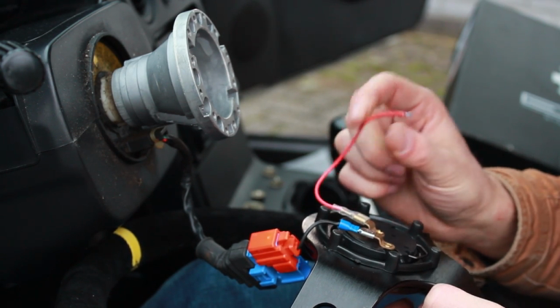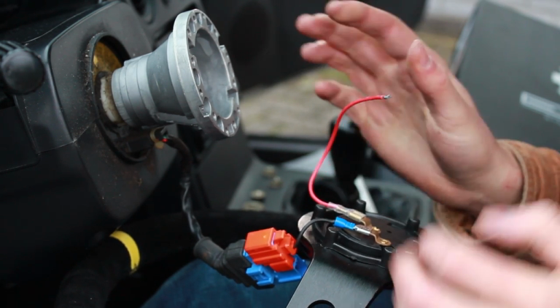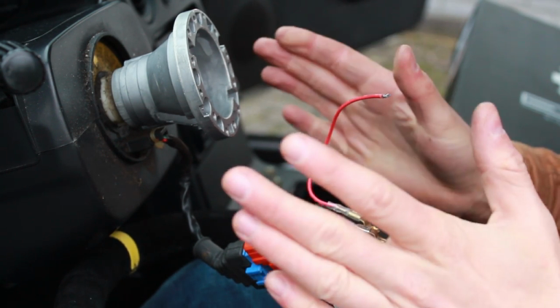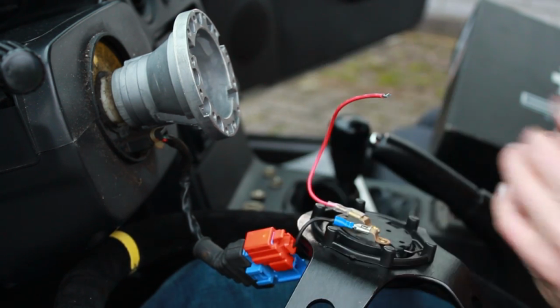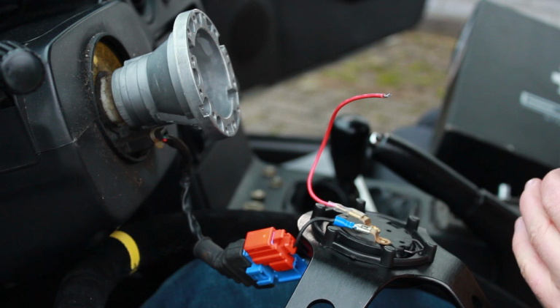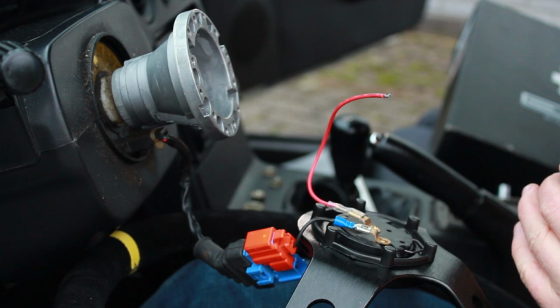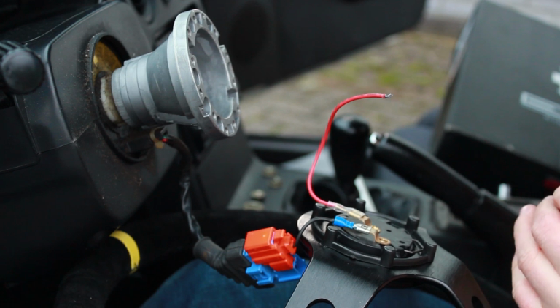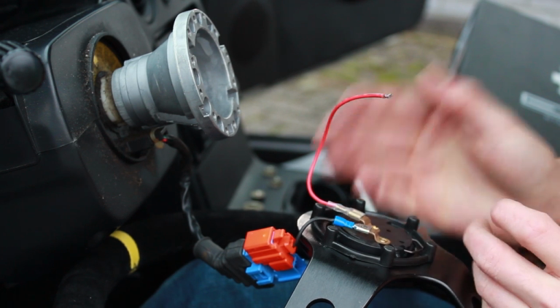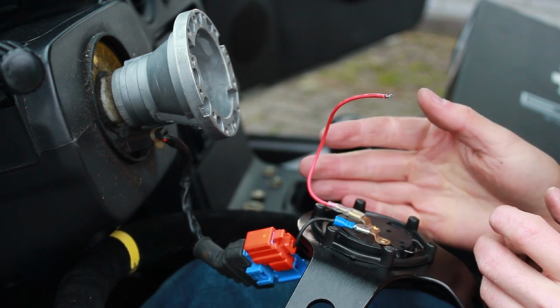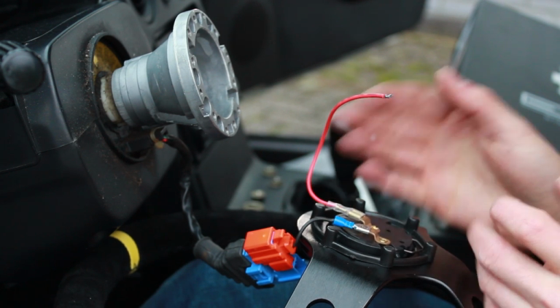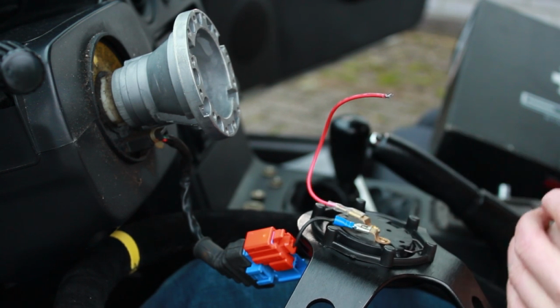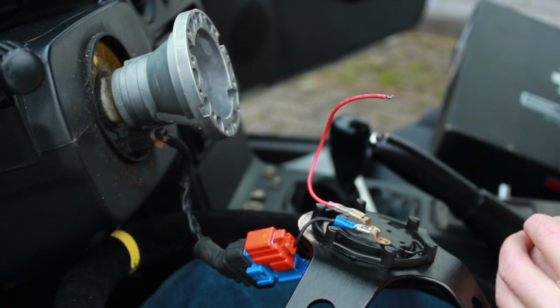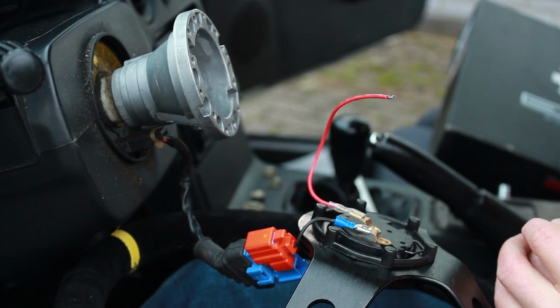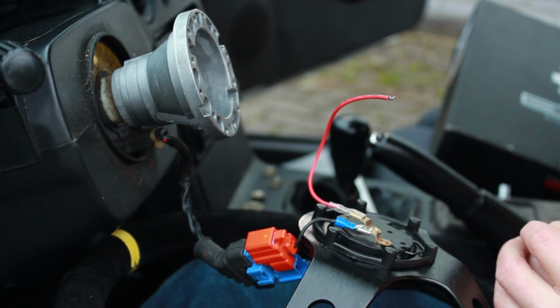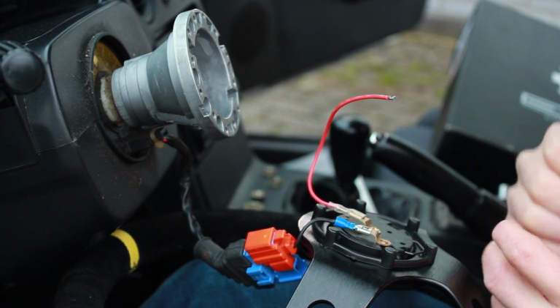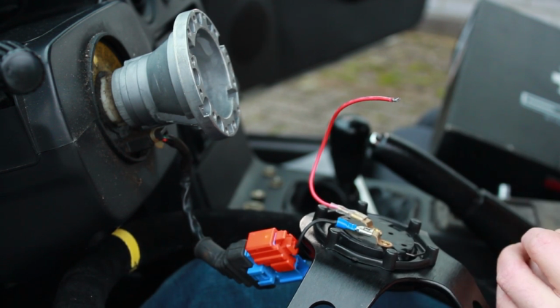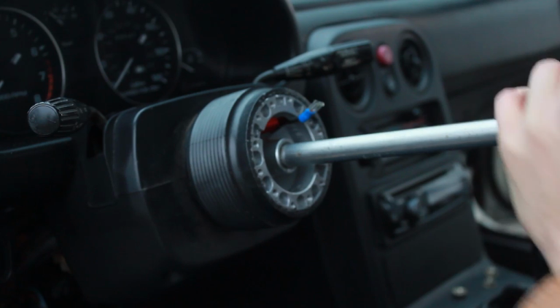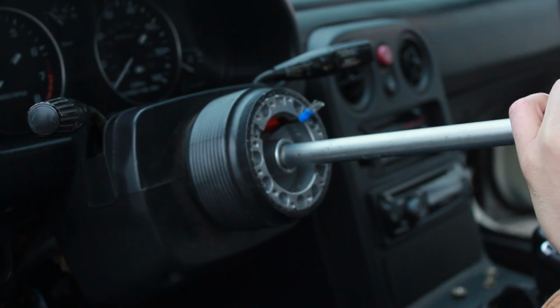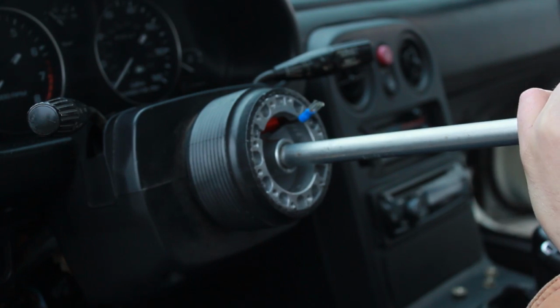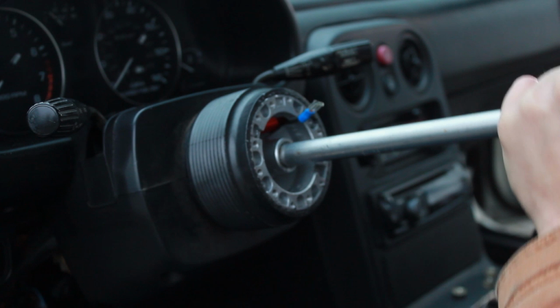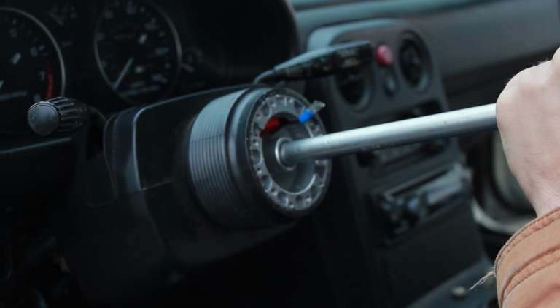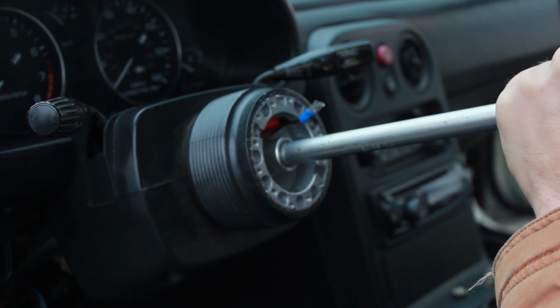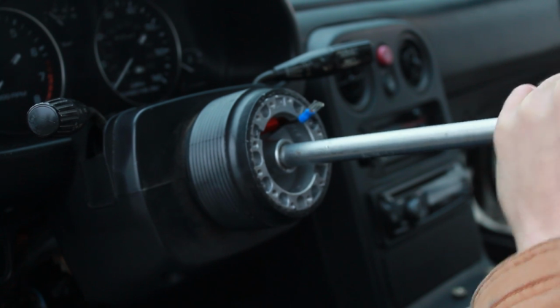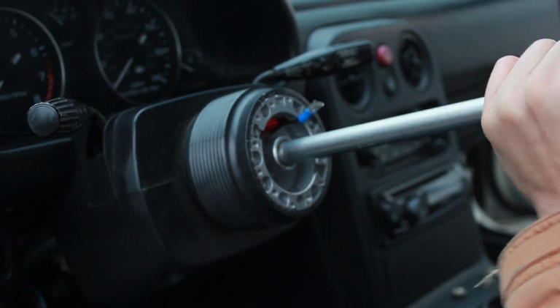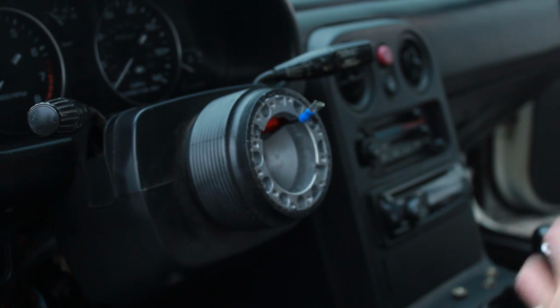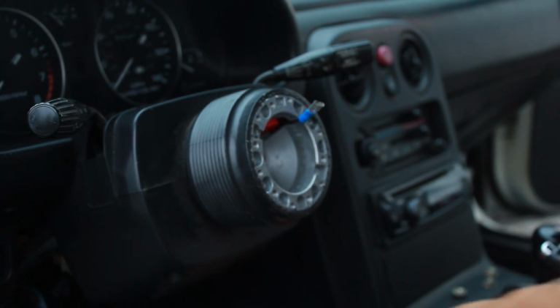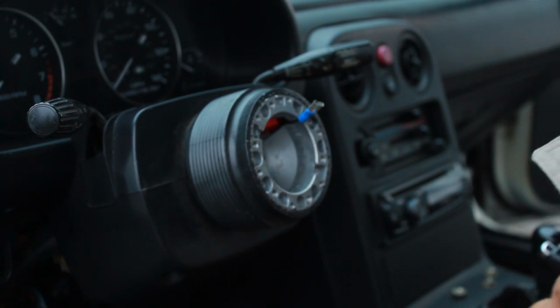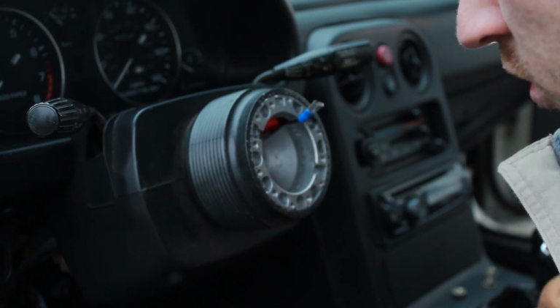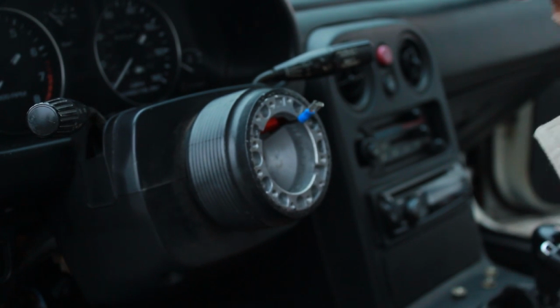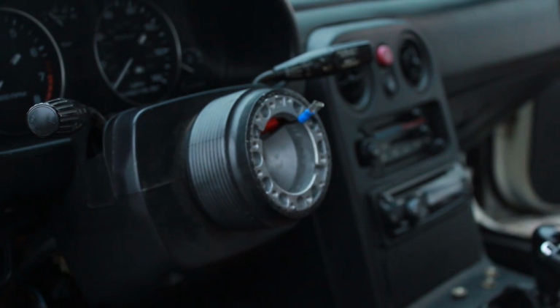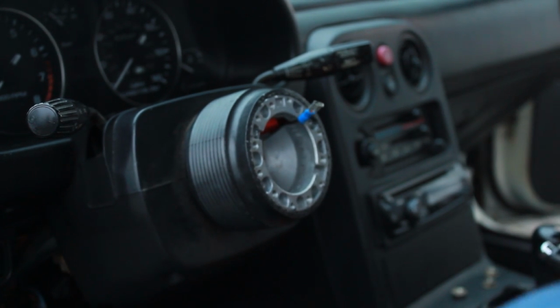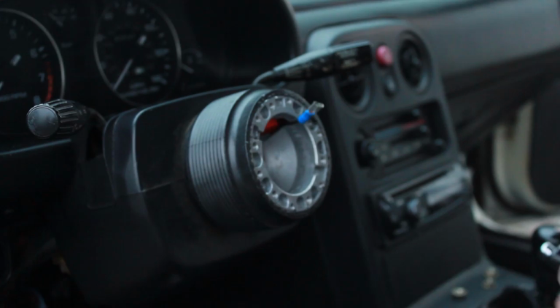So I will be grounding this wire somewhere. Then we can move to the next step, which is installing the steering wheel and disabling the airbag light. Don't over tighten it, but make sure it's tight — you don't want your steering wheel to come loose while driving.